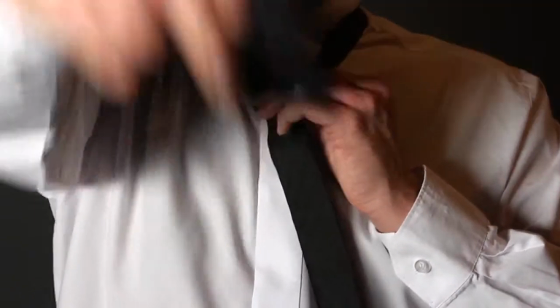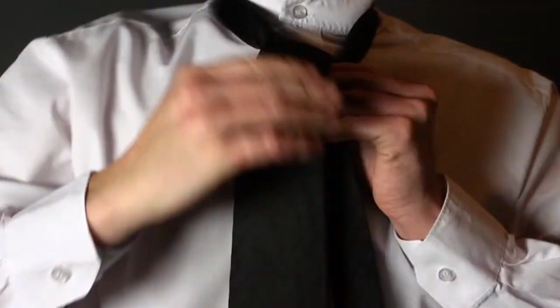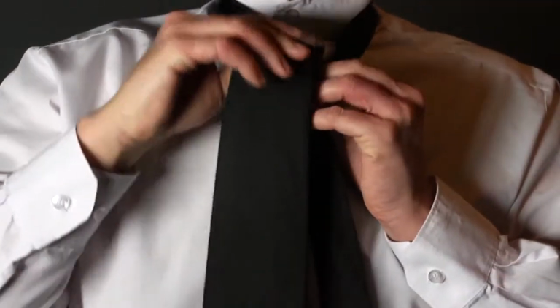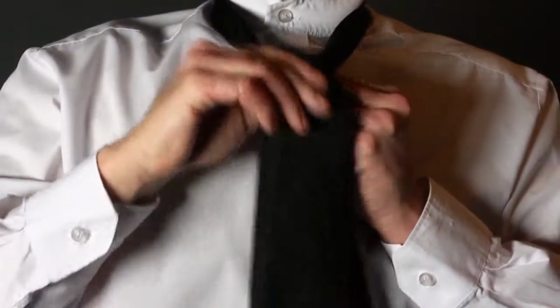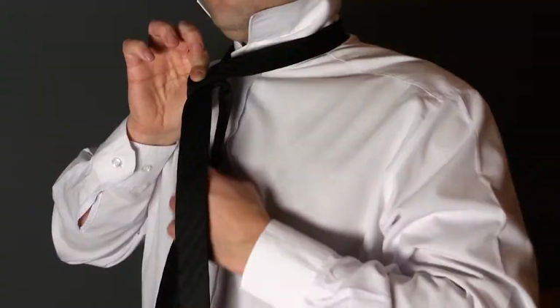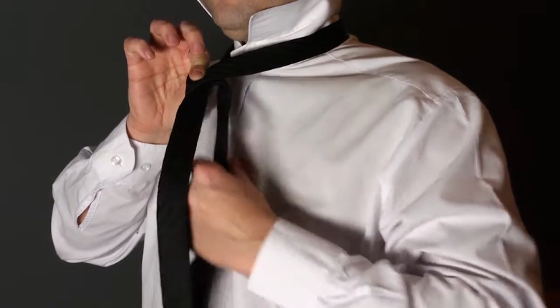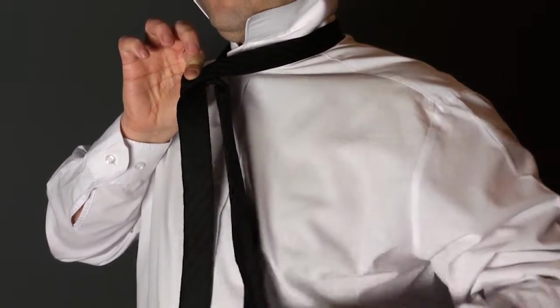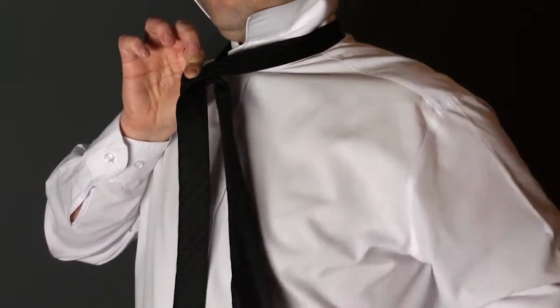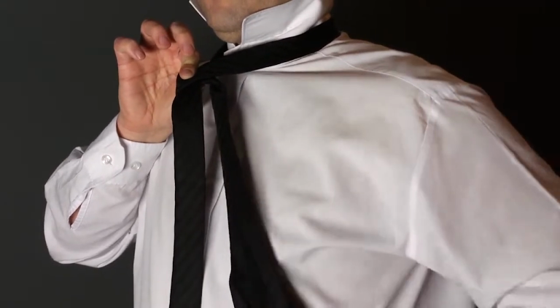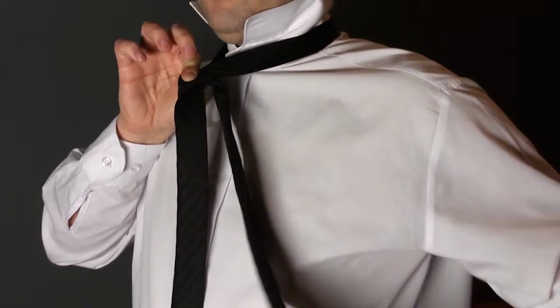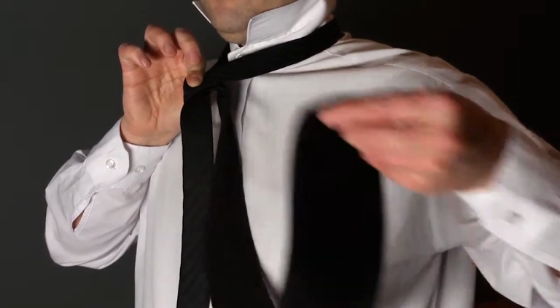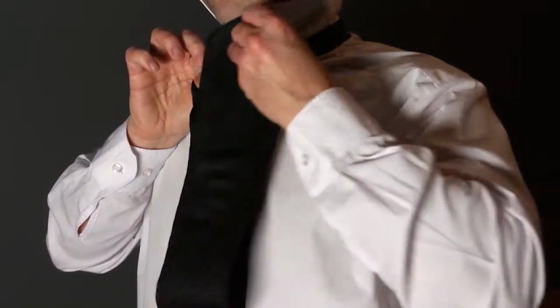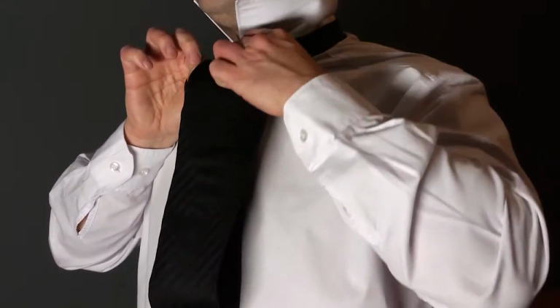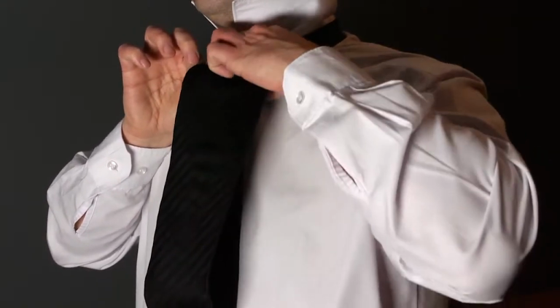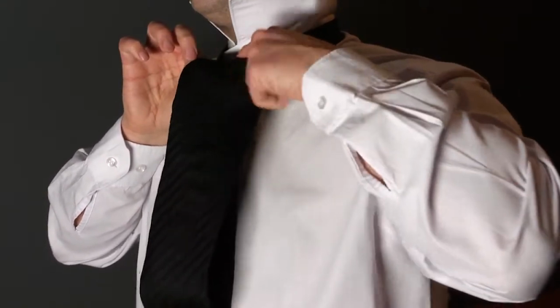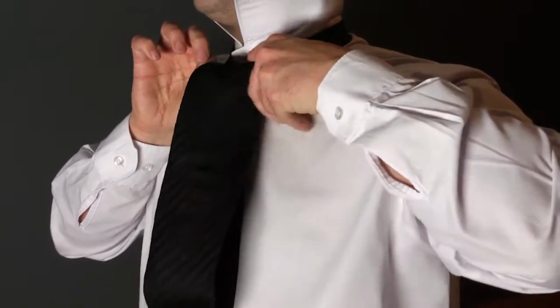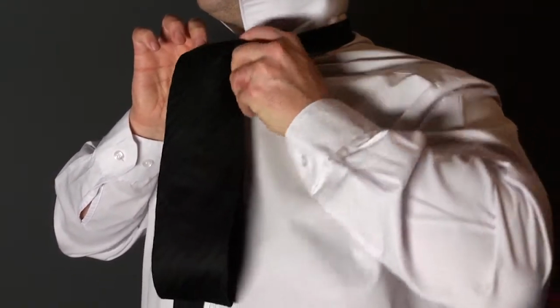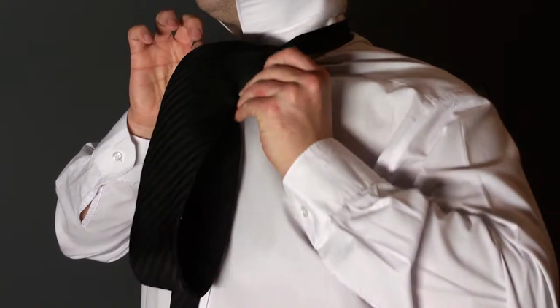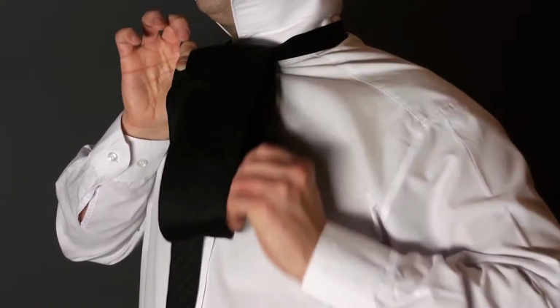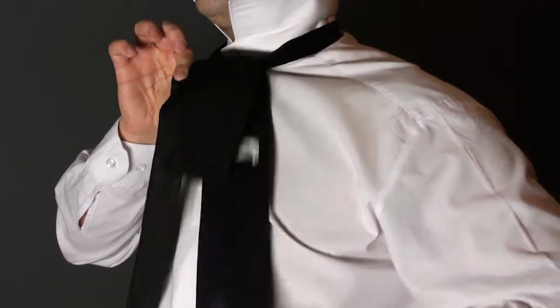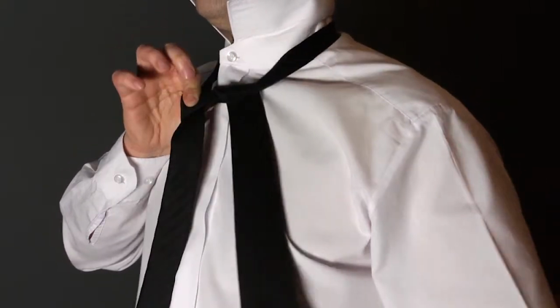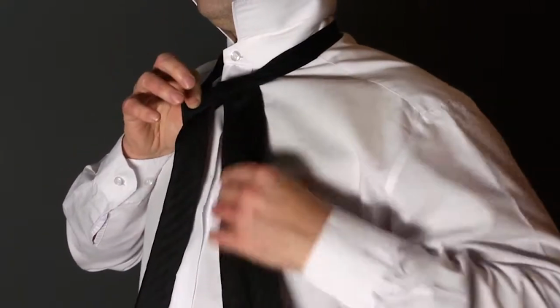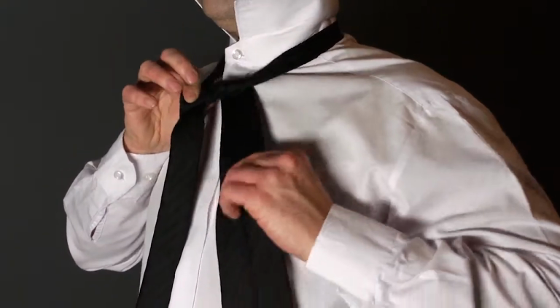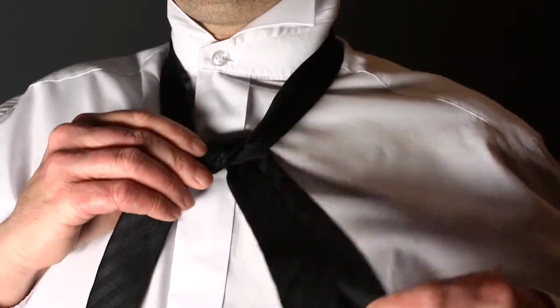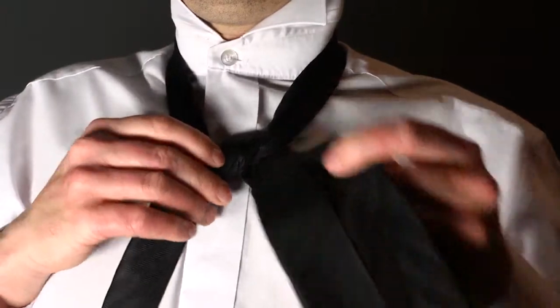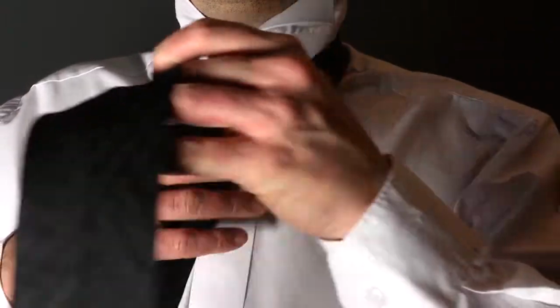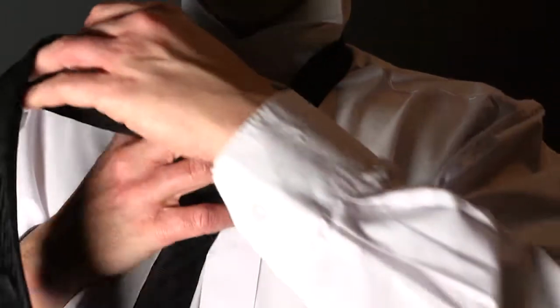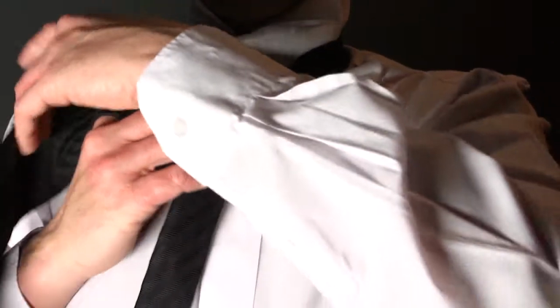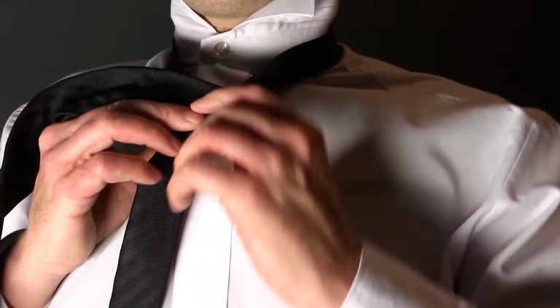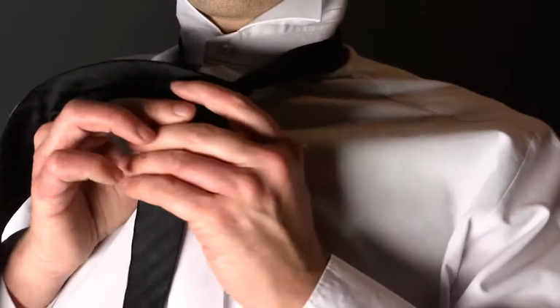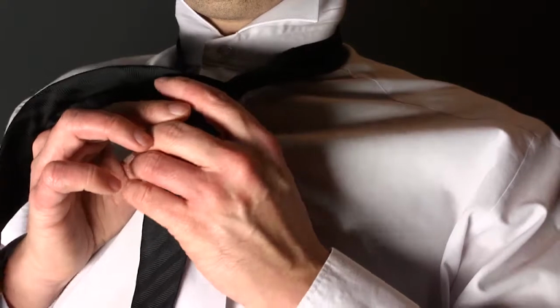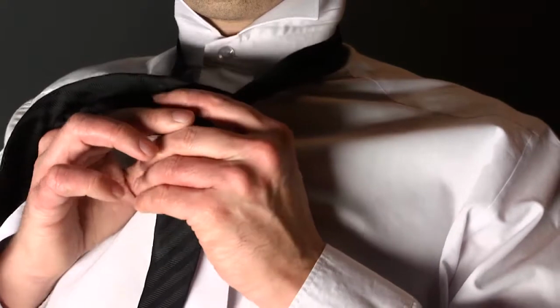Bring the wide end down, around behind the narrow end, and up on your right. Then put it down through the loop and around across the narrow end as shown.